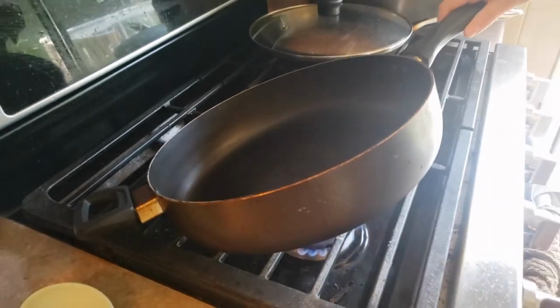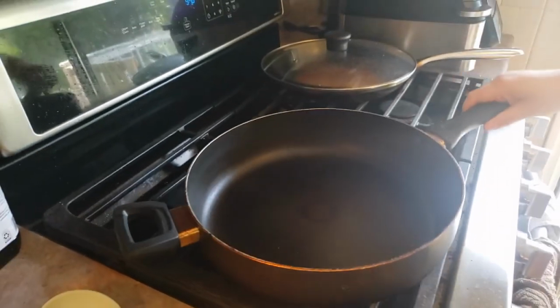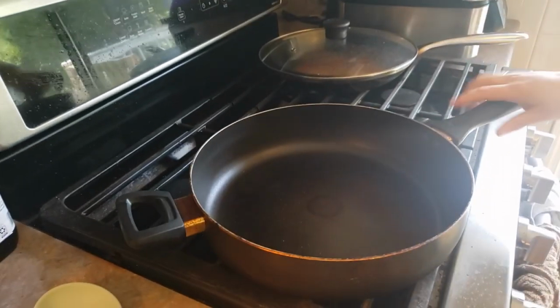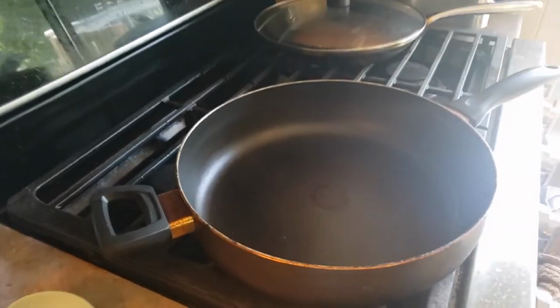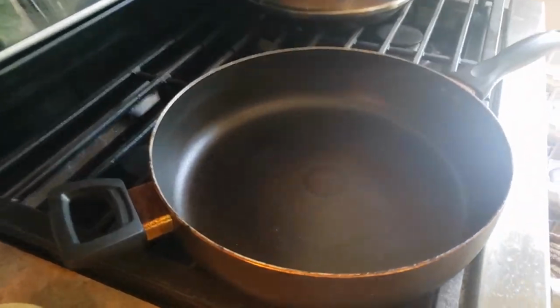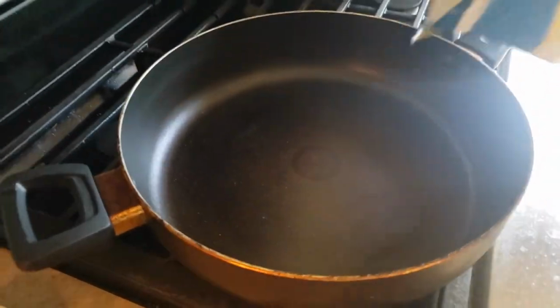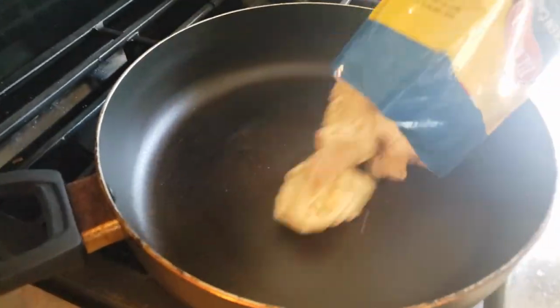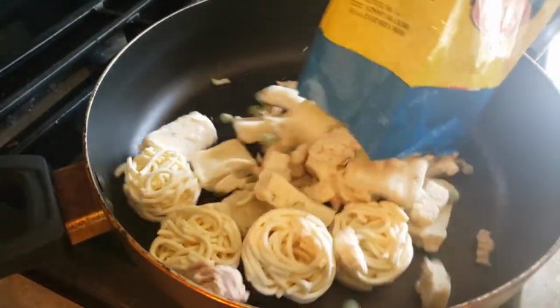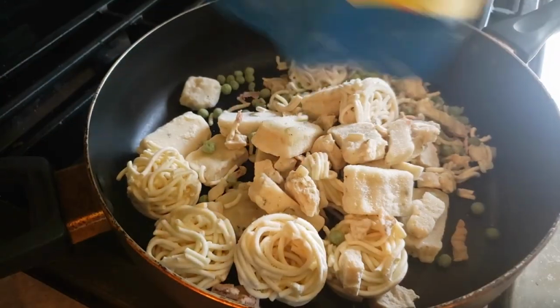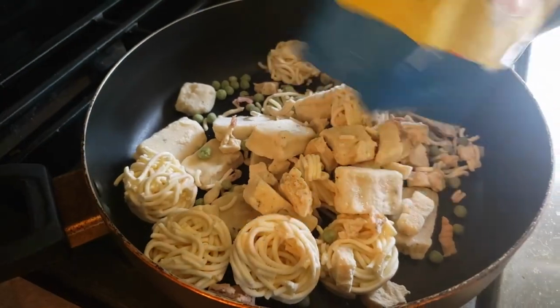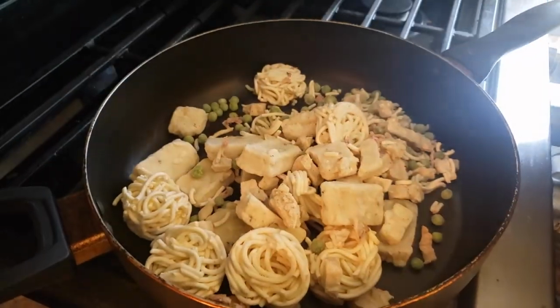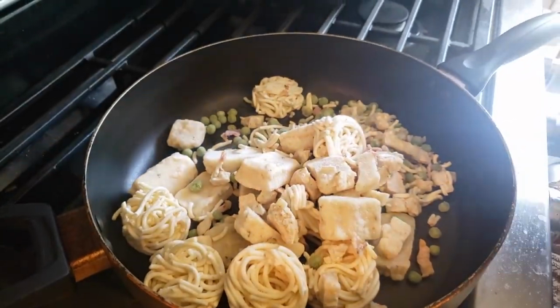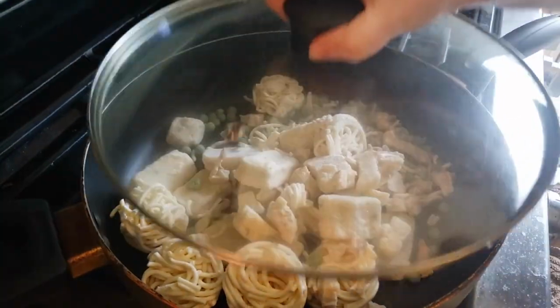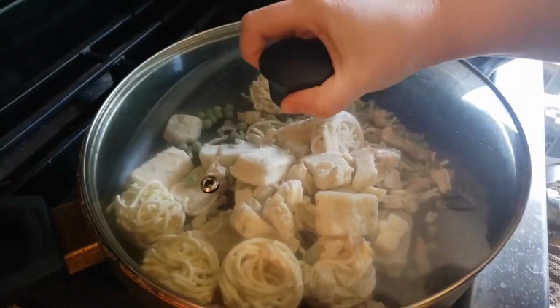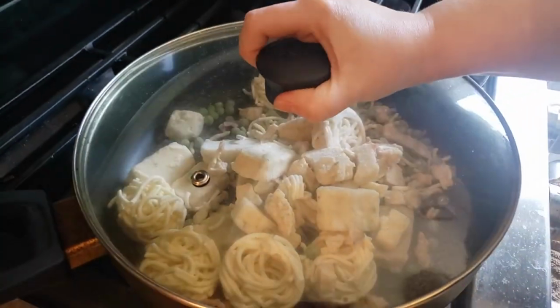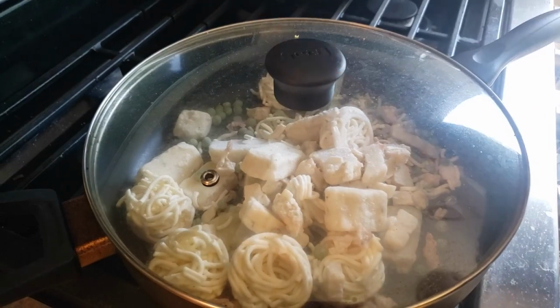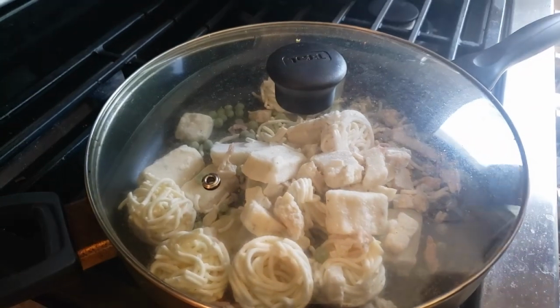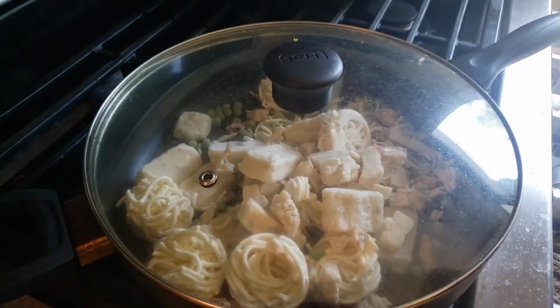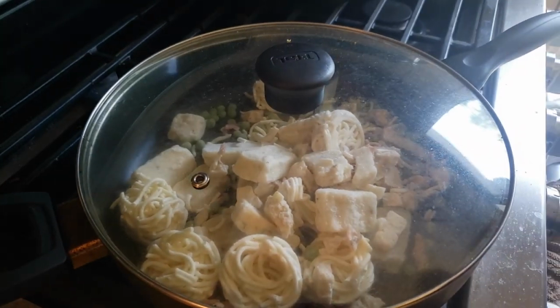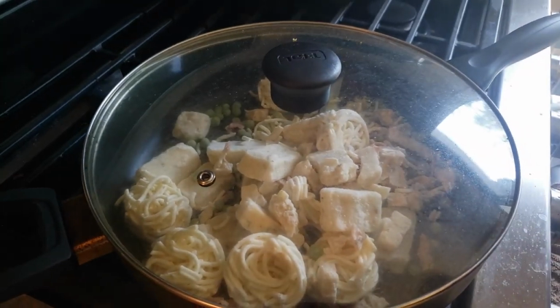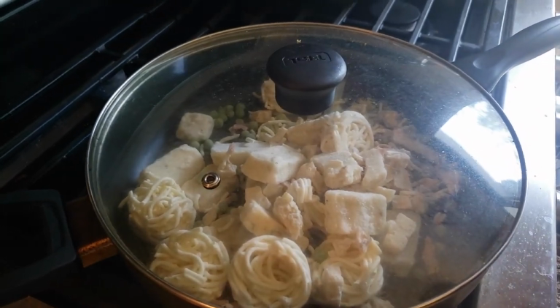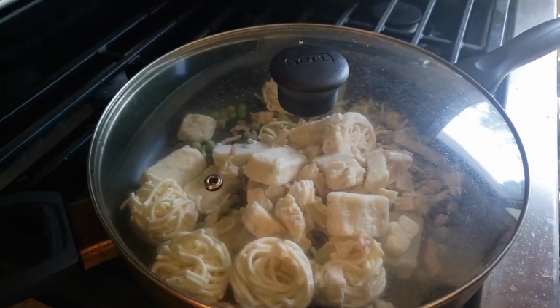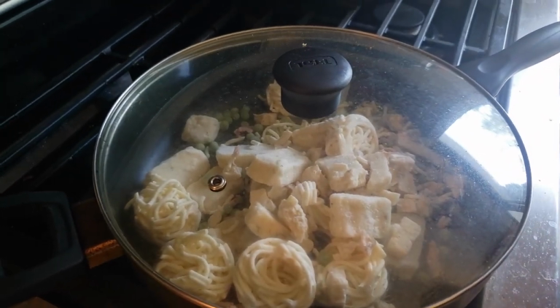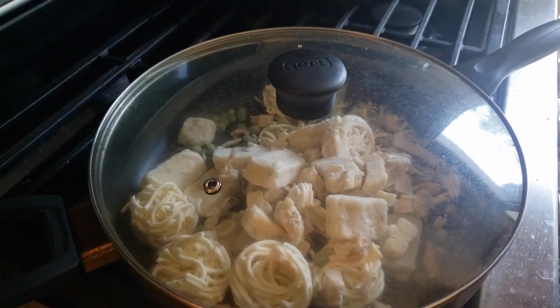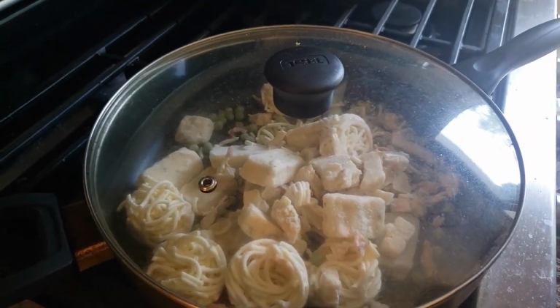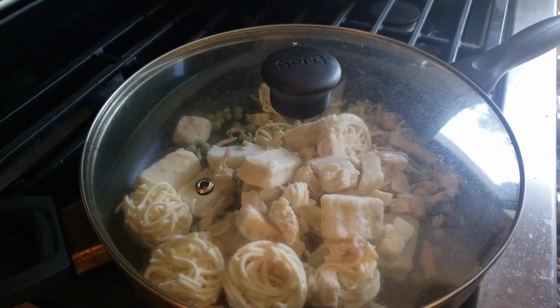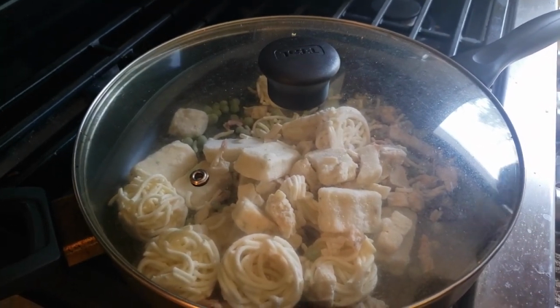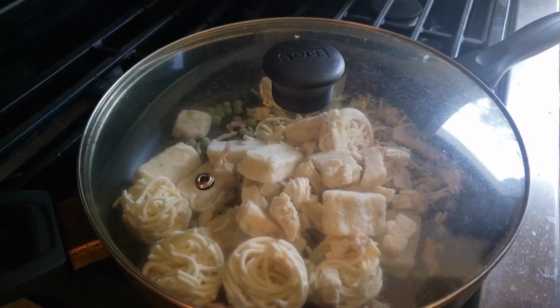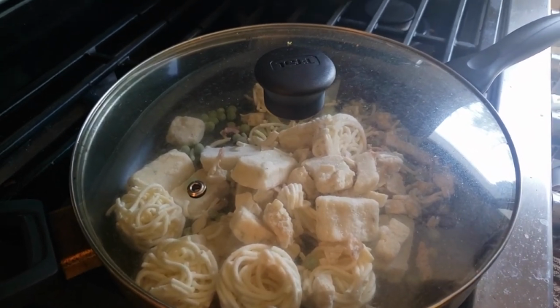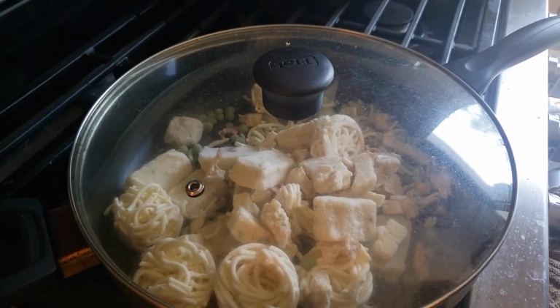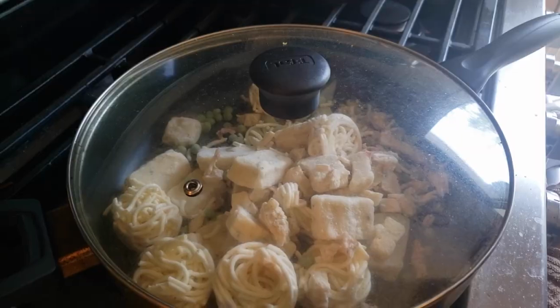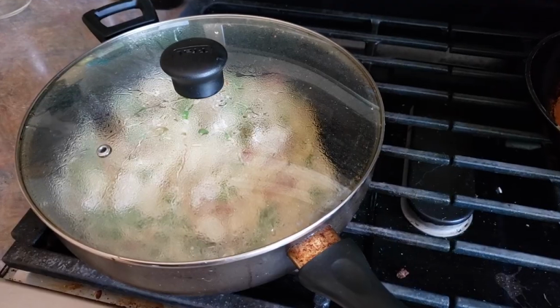We're good on there, and just dump it in. All you do after that is cover it with a lid, and we're going to let this cook for about 10 to 11 minutes, stirring occasionally.